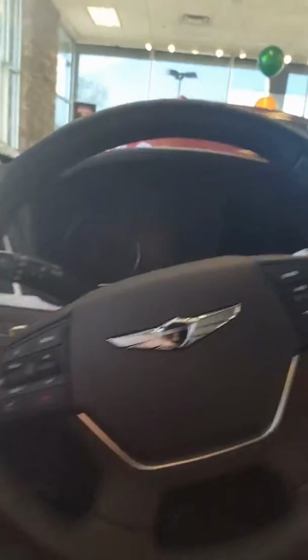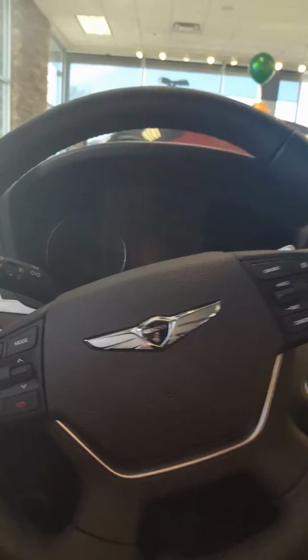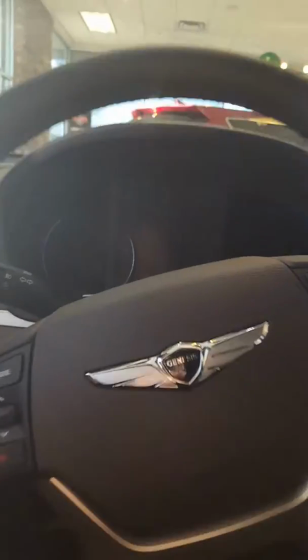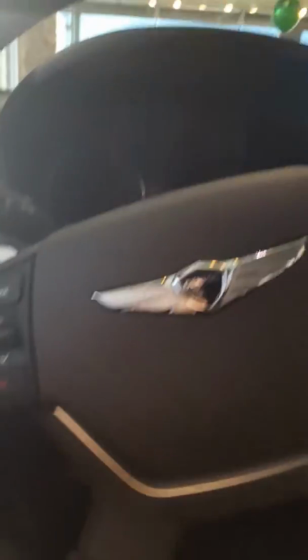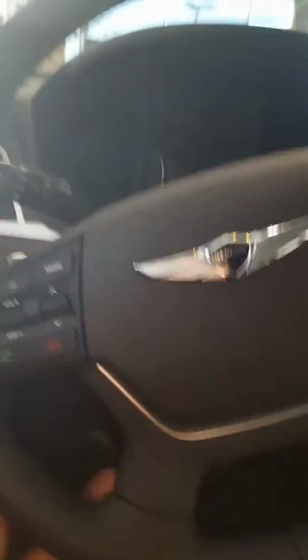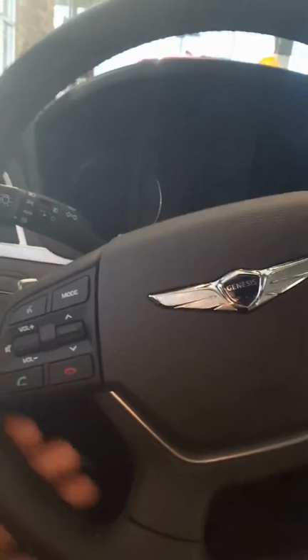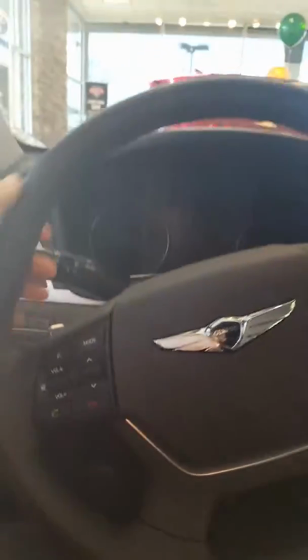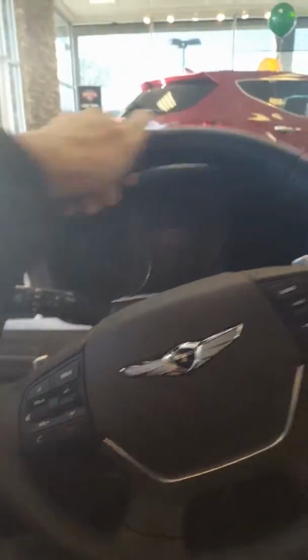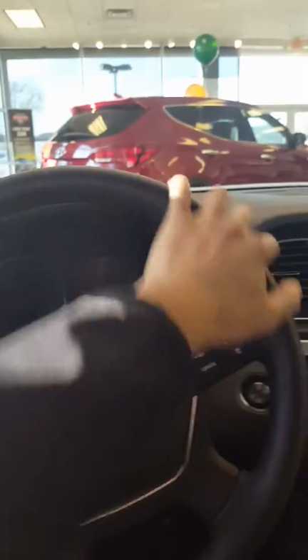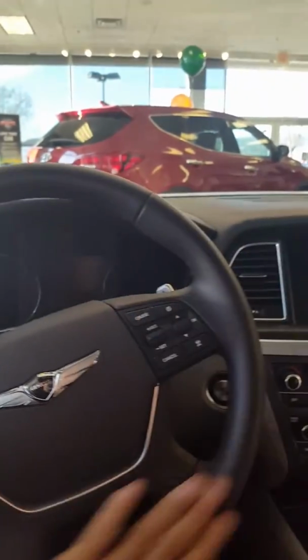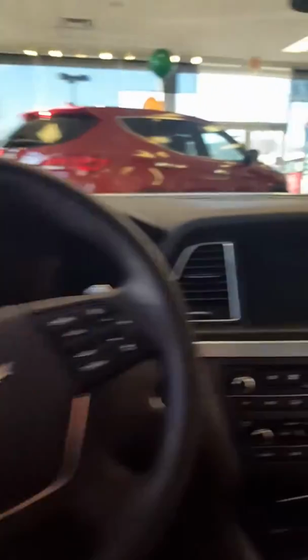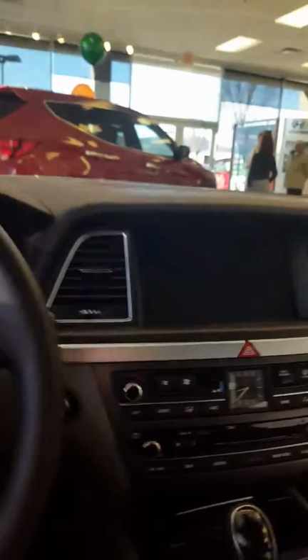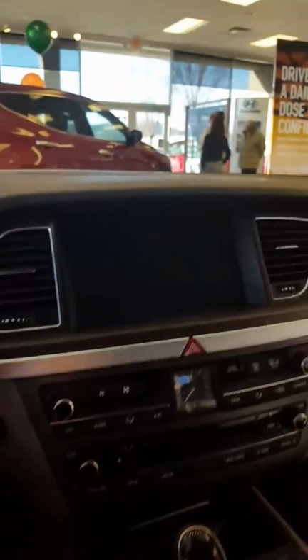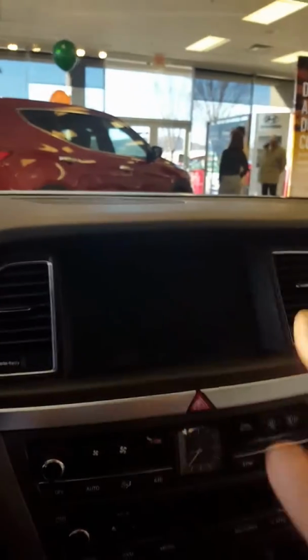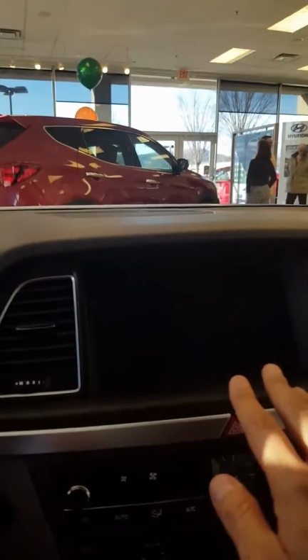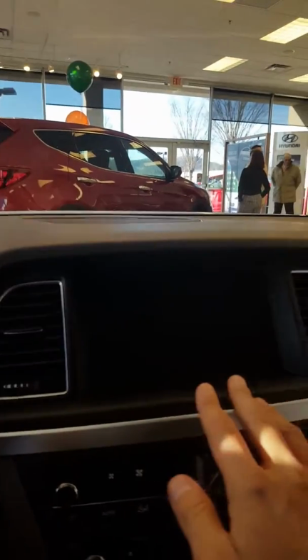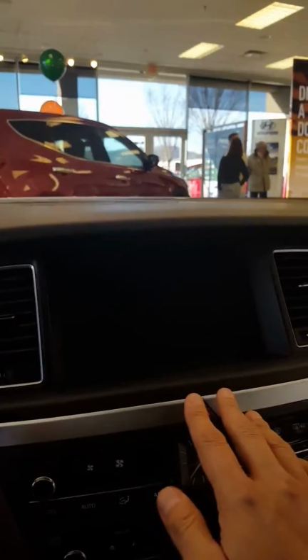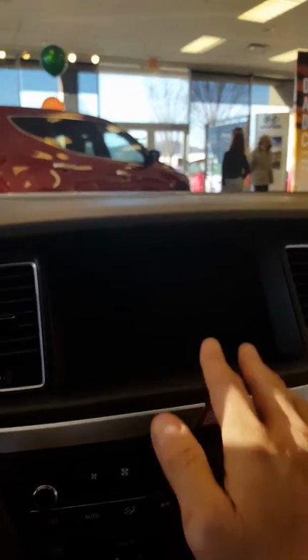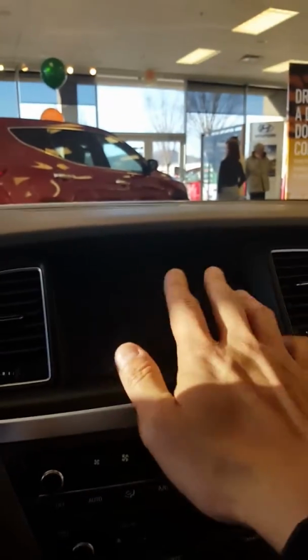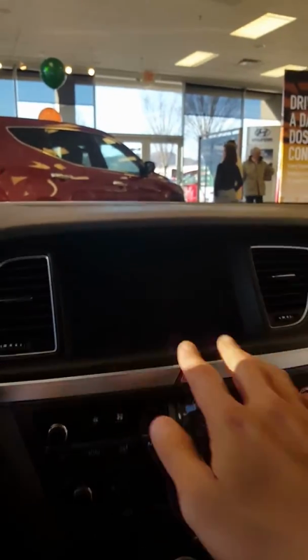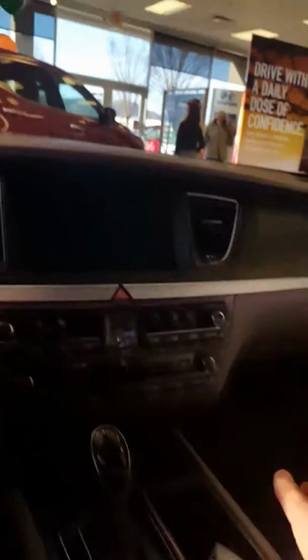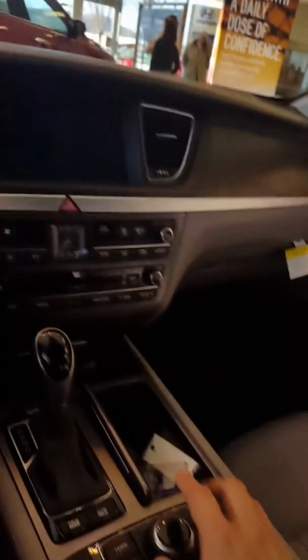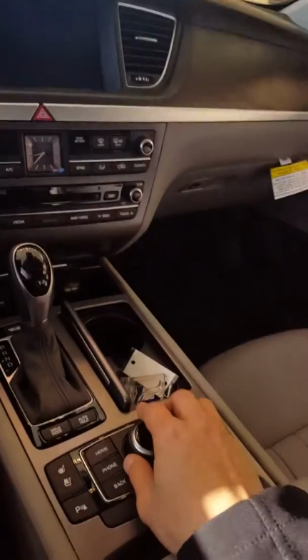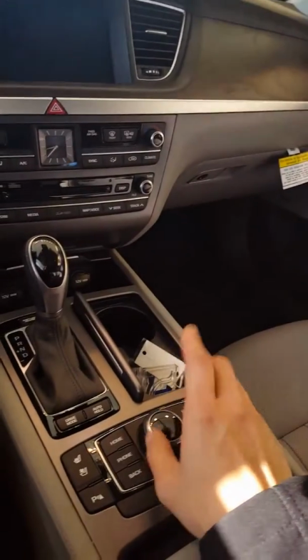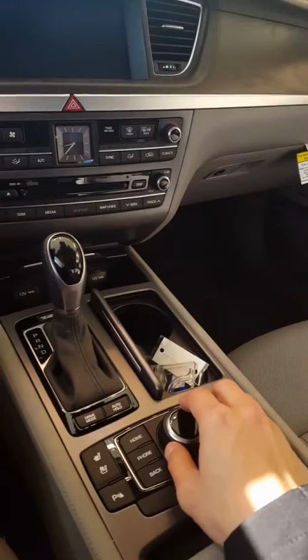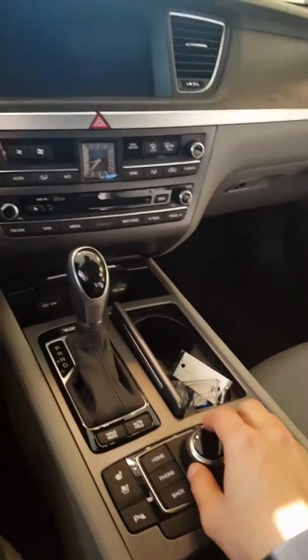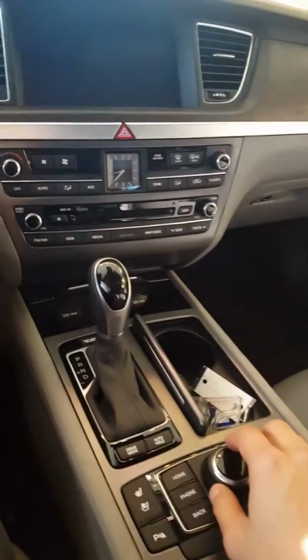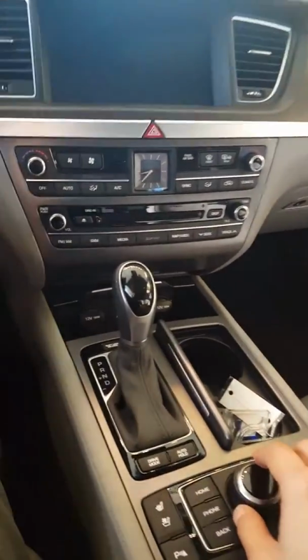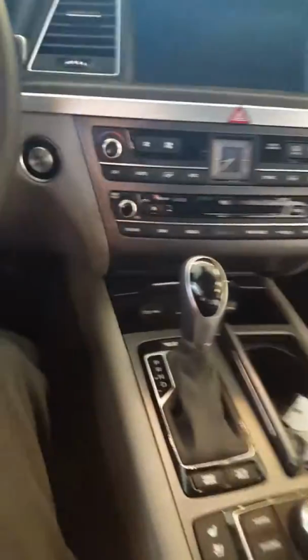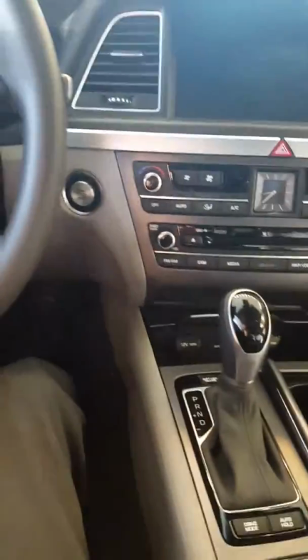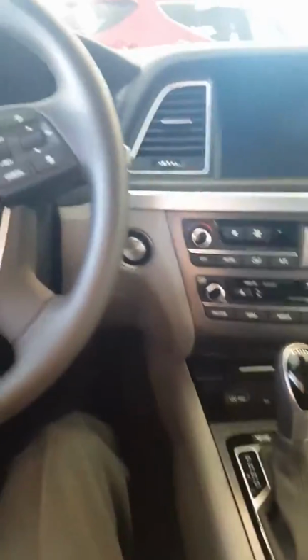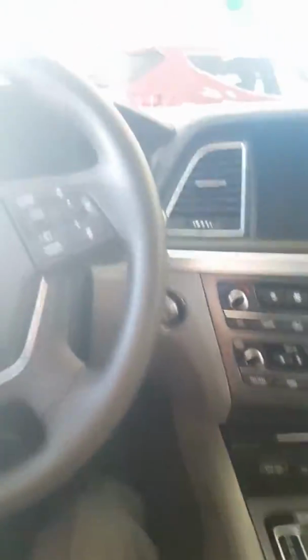A lot of bells and whistles. For example, the heated leather-wrapped steering wheel, a beautiful display and touchscreen. And while you're driving, if you don't want to reach all the way over there, you can control everything with this knob here. Got heated and cooled seats.